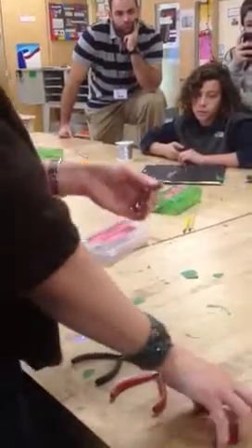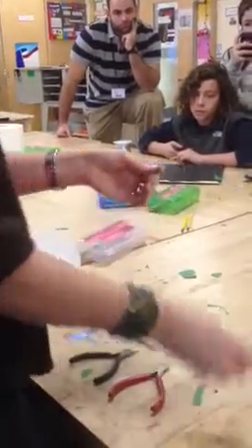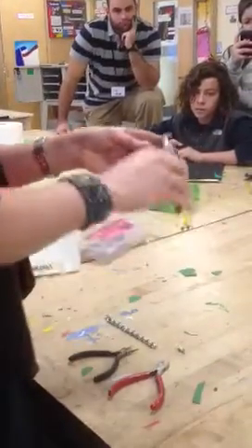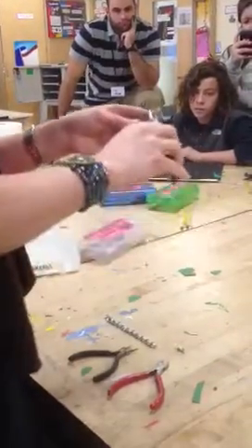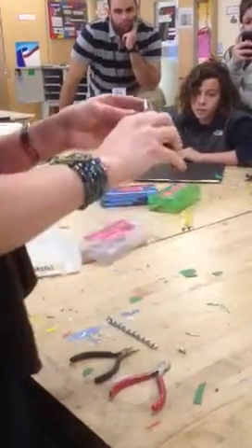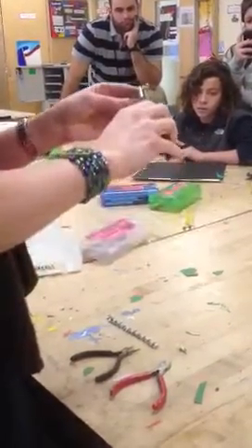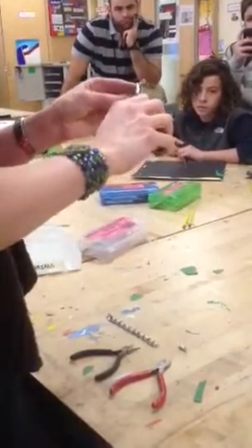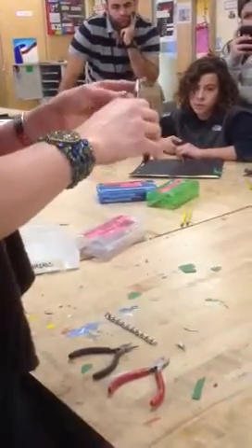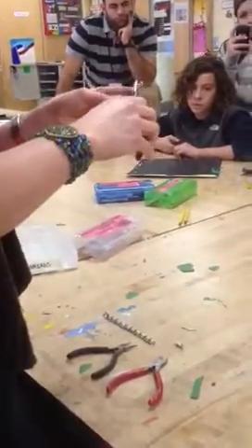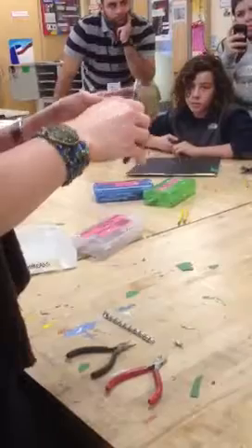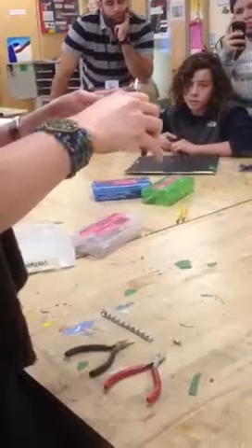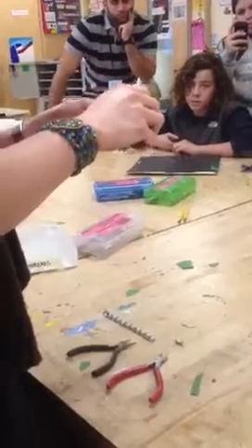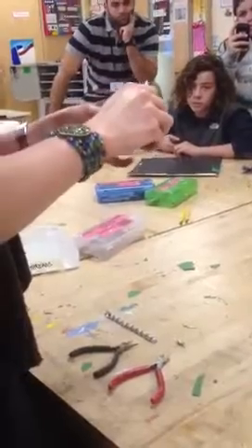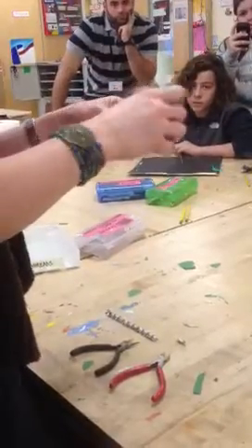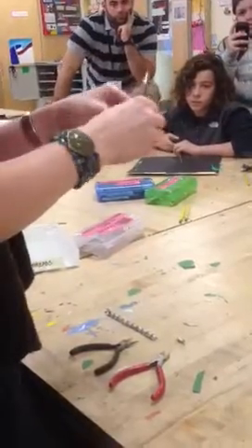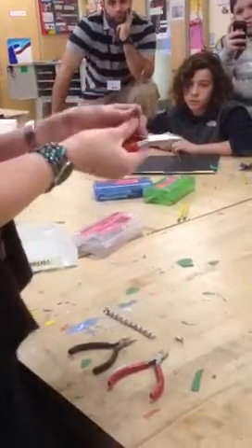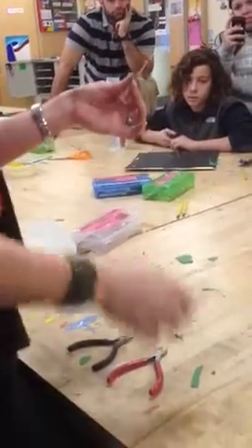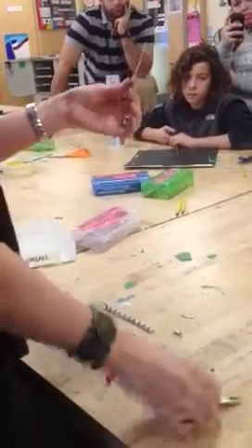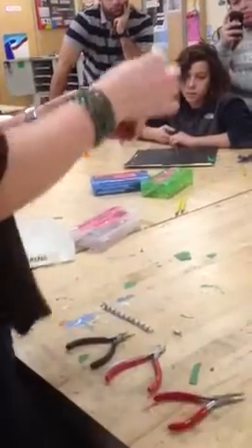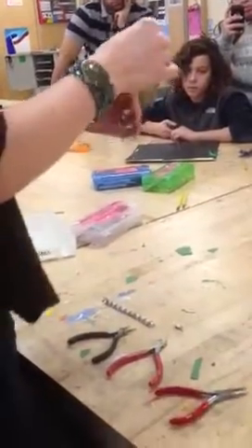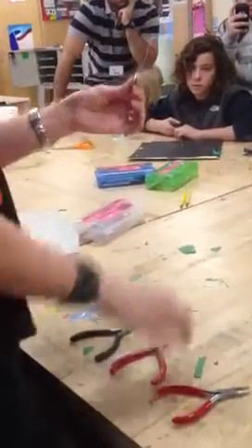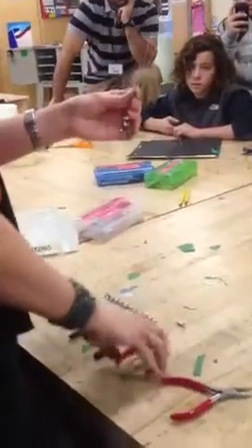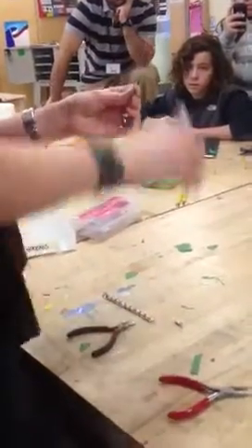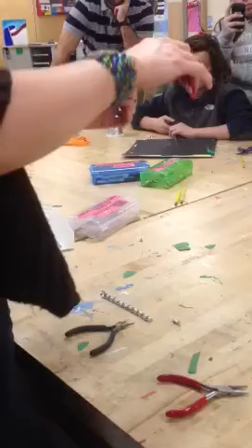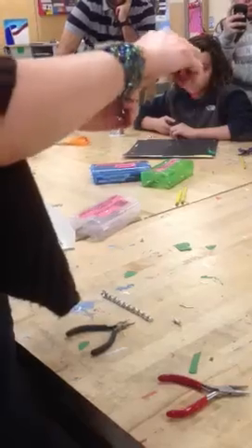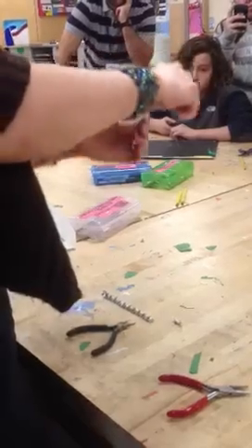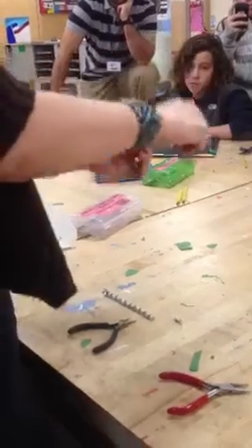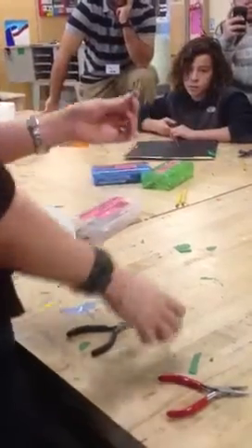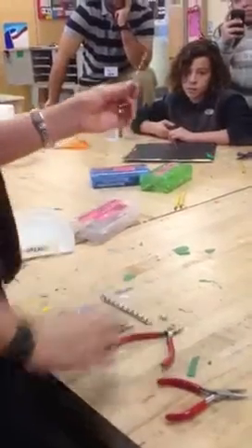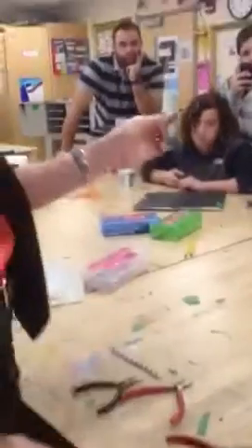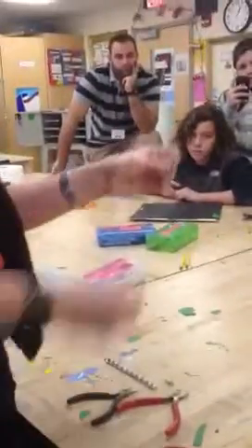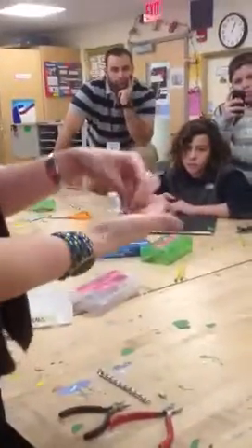Take the flat pliers and pinch that end because it's sharp and it will hurt you. Now this can be your hook. I think this is too long for a hook — you can make that decision as you go, as you move up. Cut it about there.